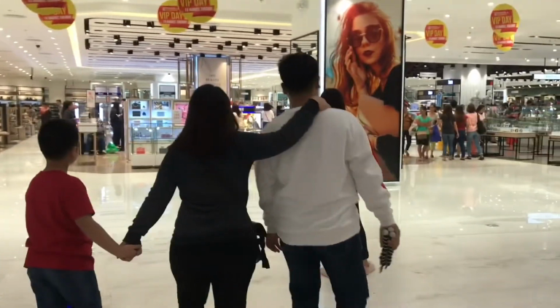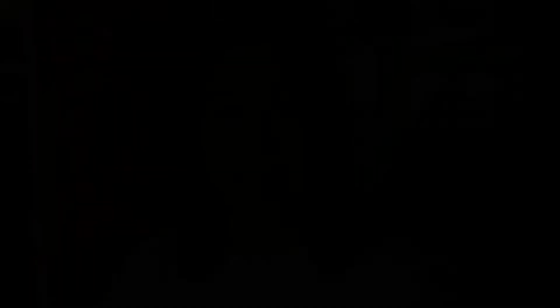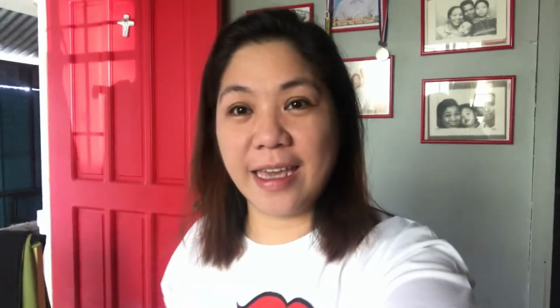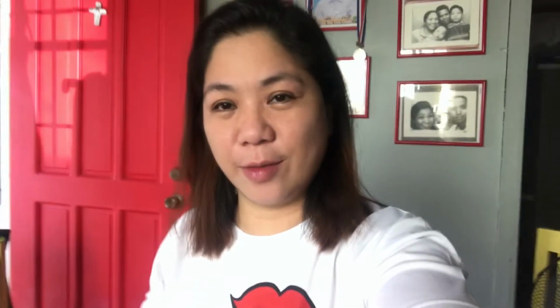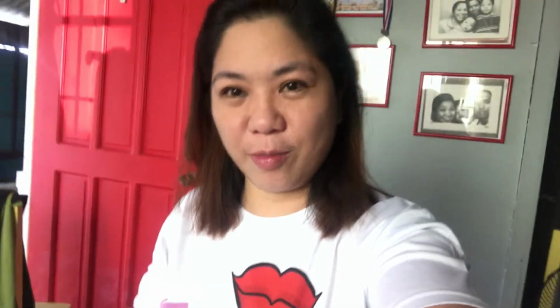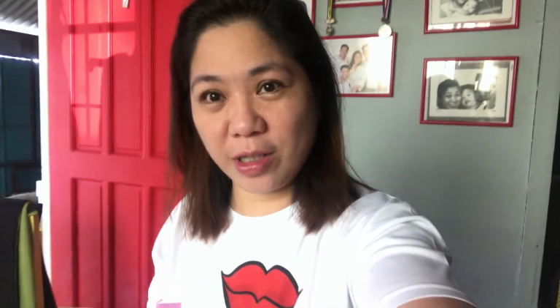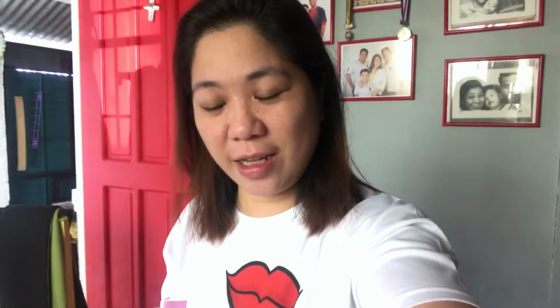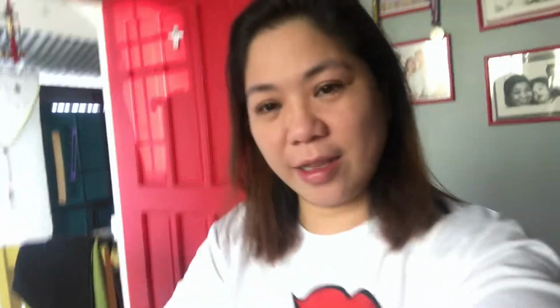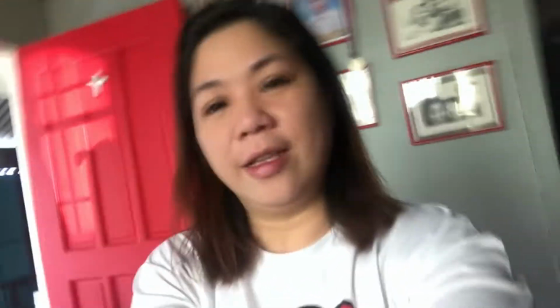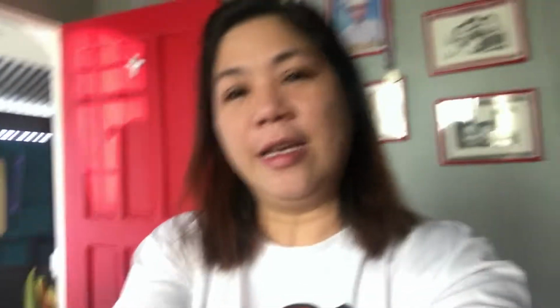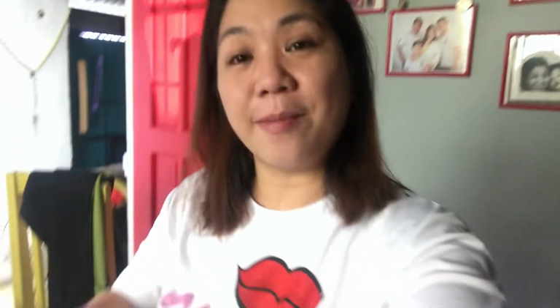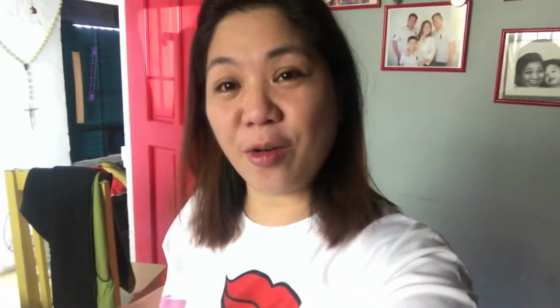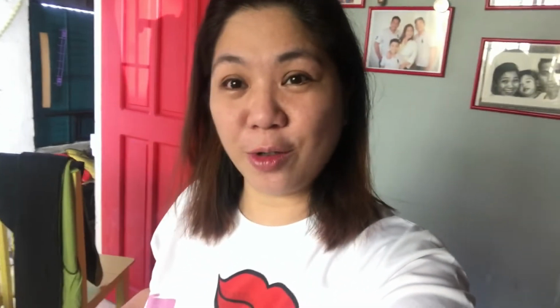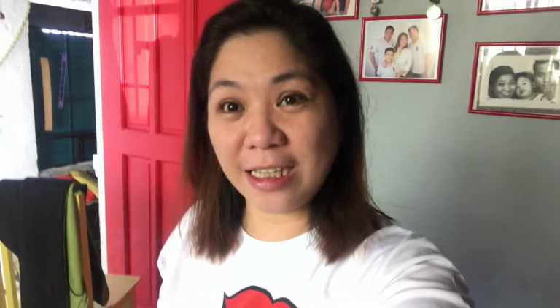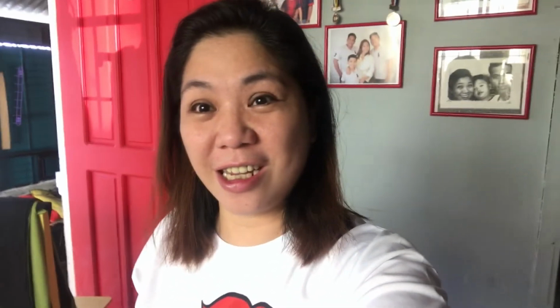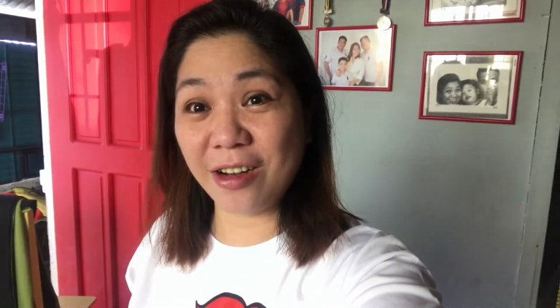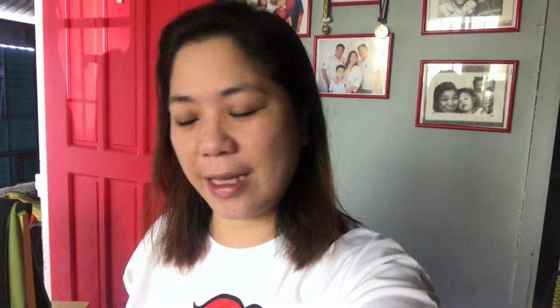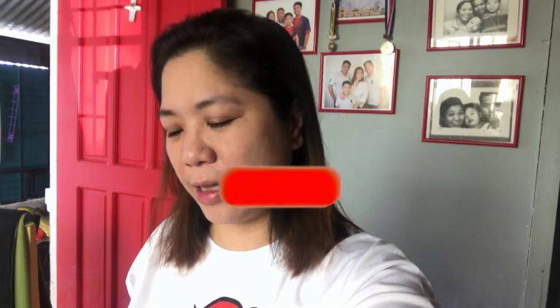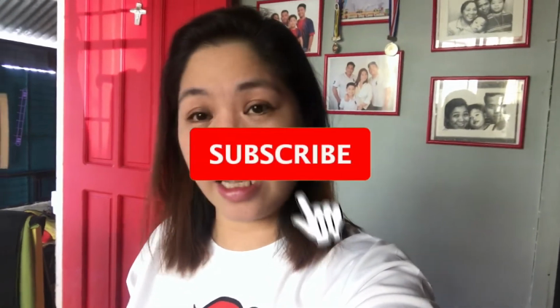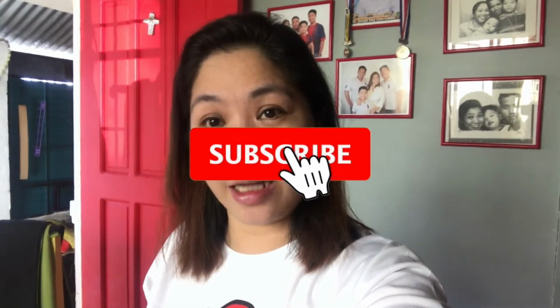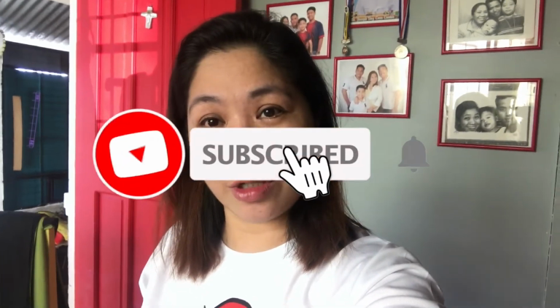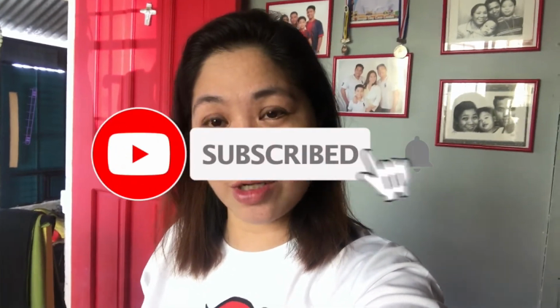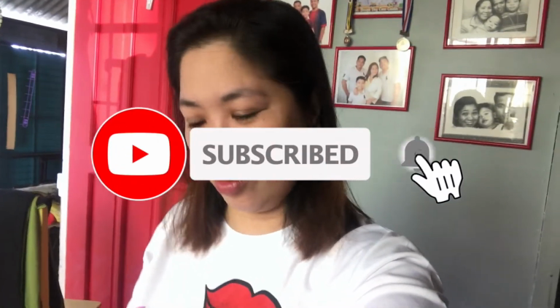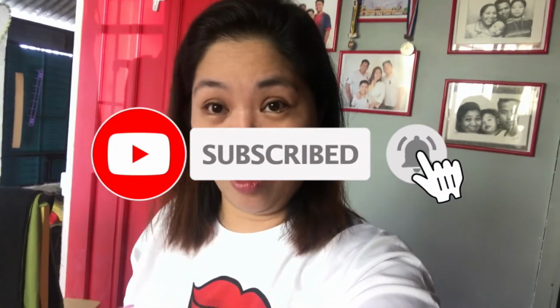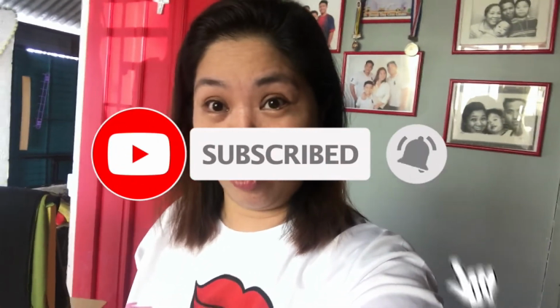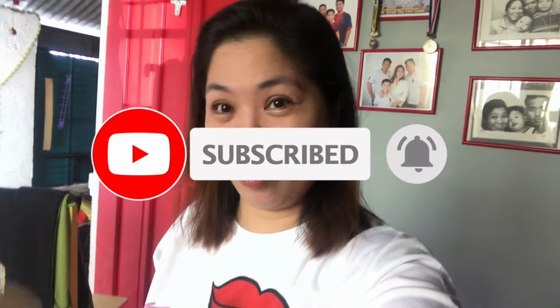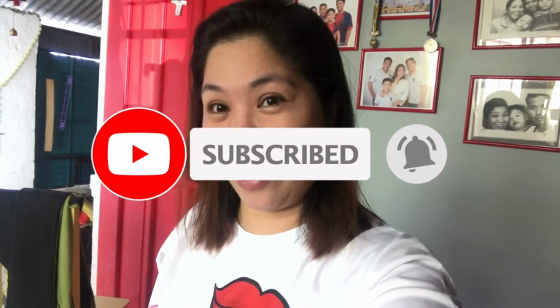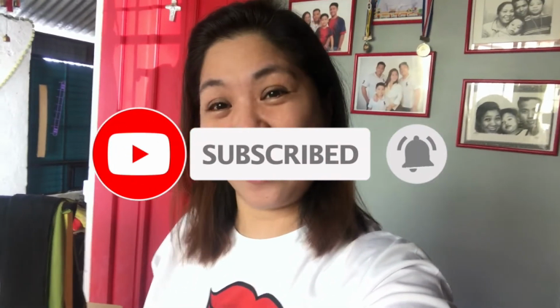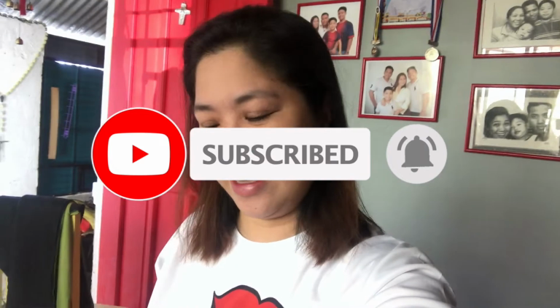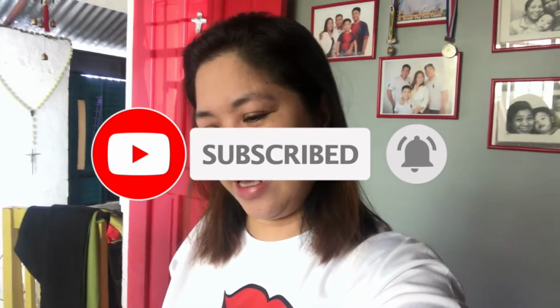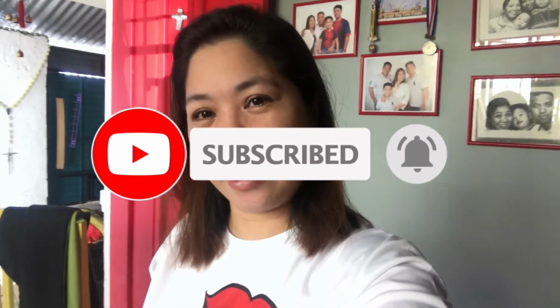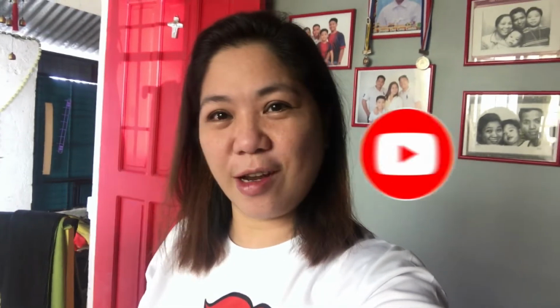Hi guys! Welcome to our channel. Samahan niyo ako magluto ng chicken curry. Dahil sa ating lockdown situation, luto-luto muna tayo. Okay? Let's get started.